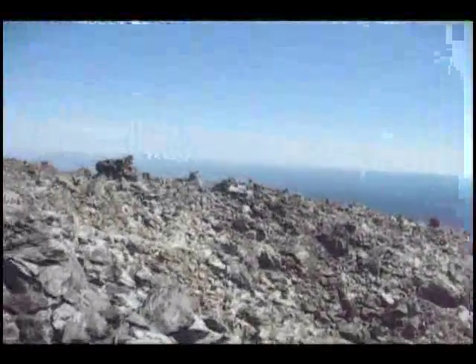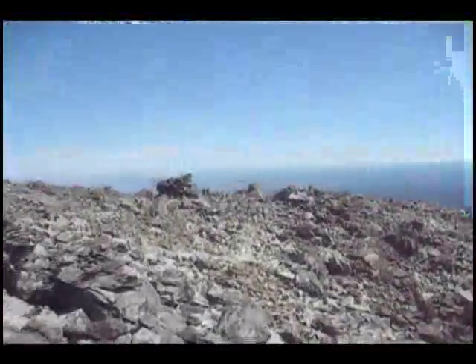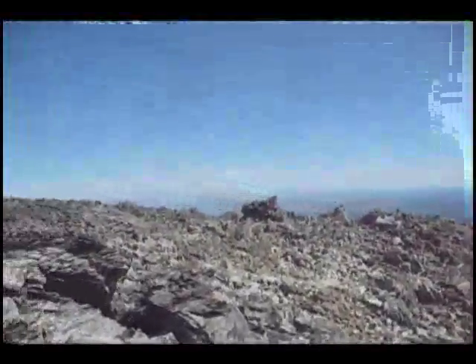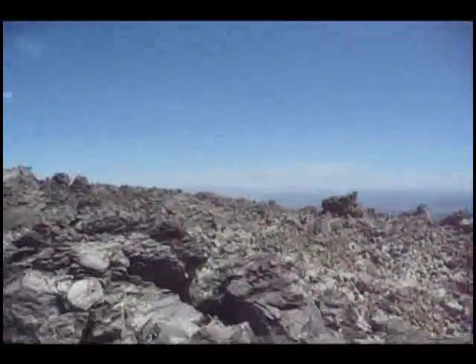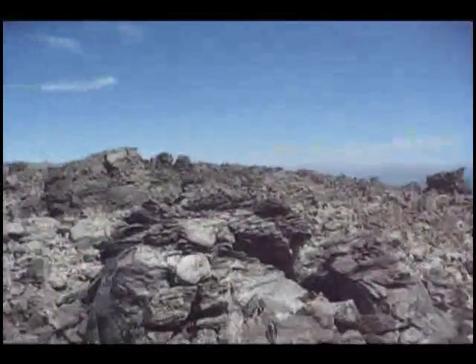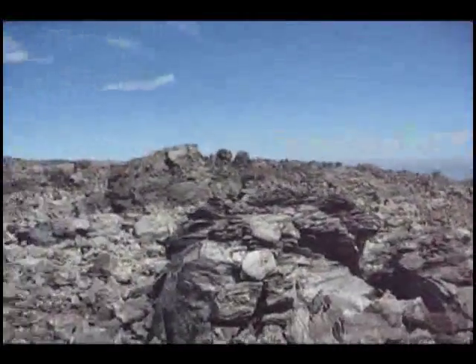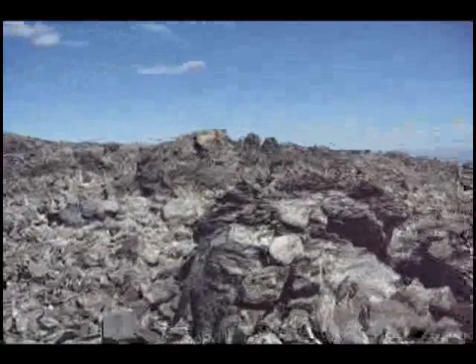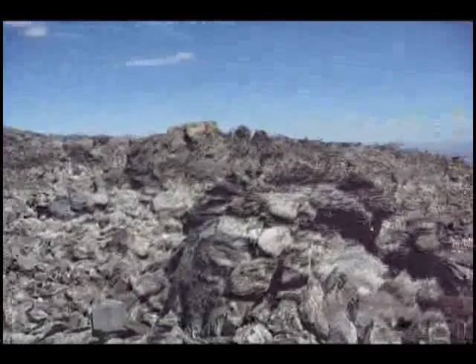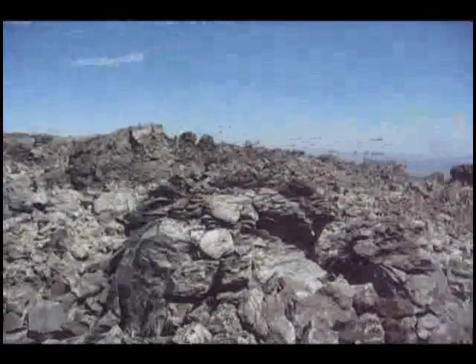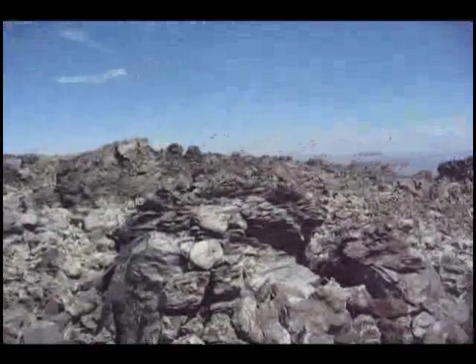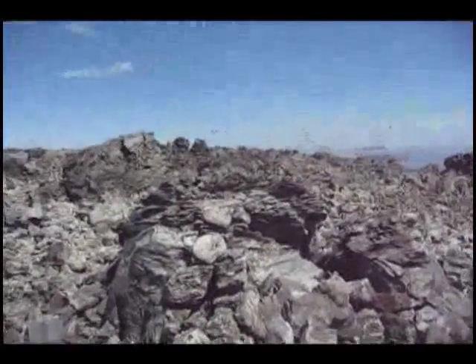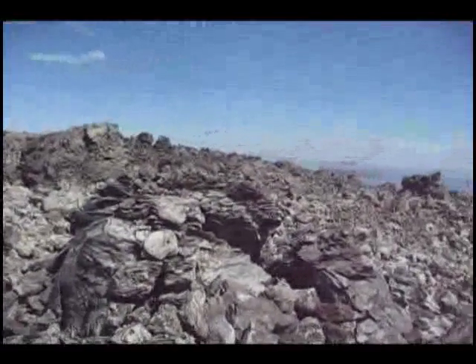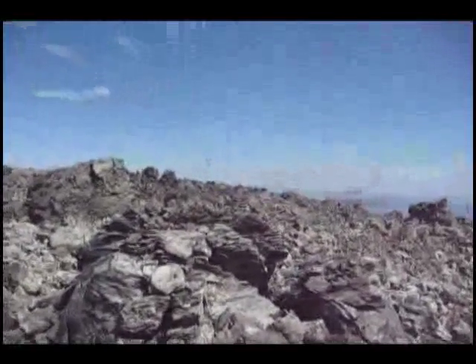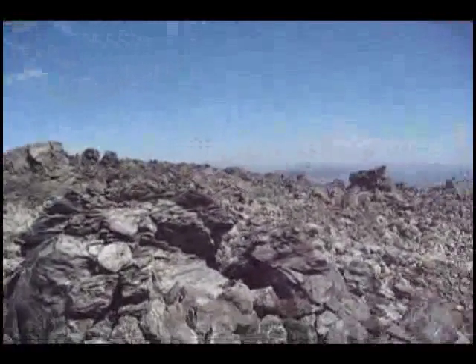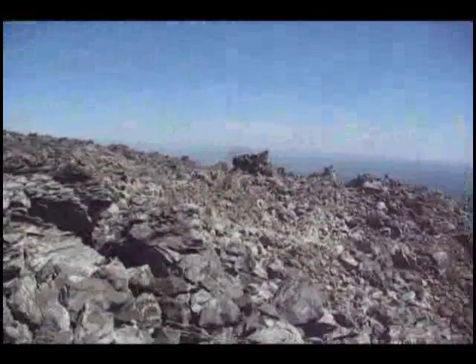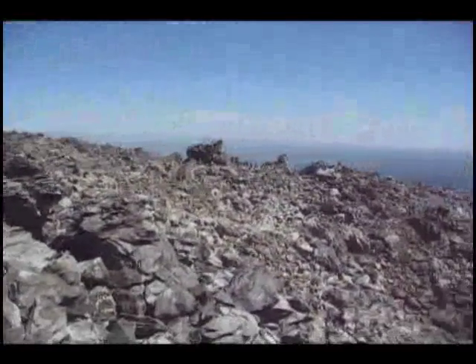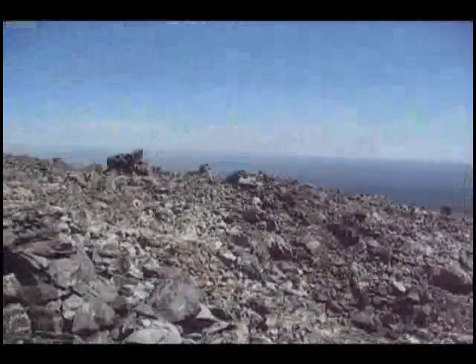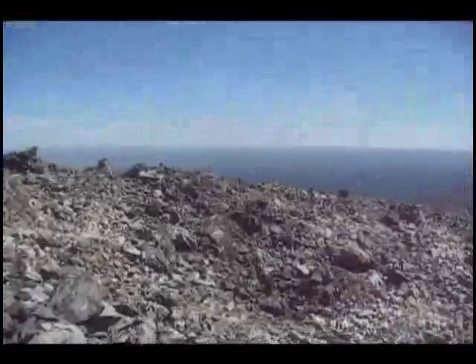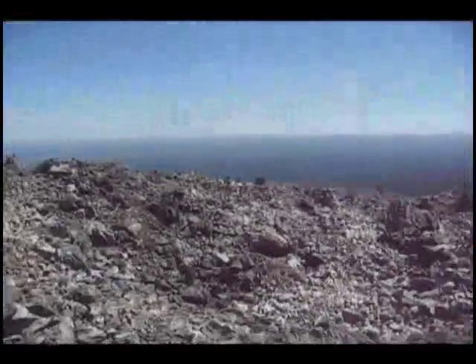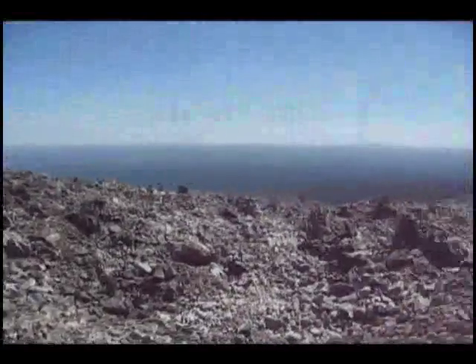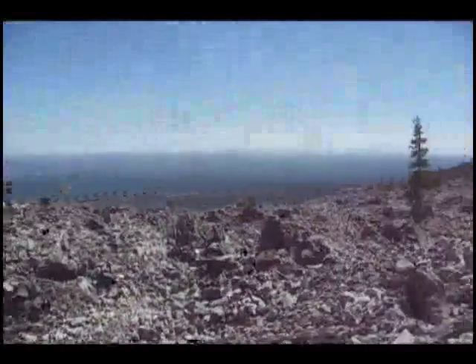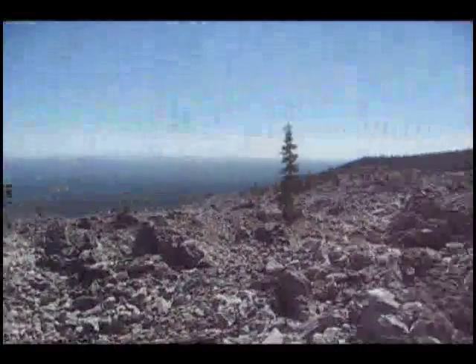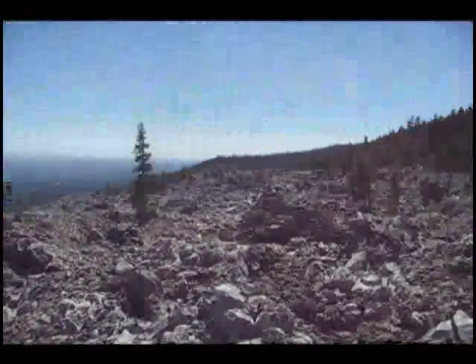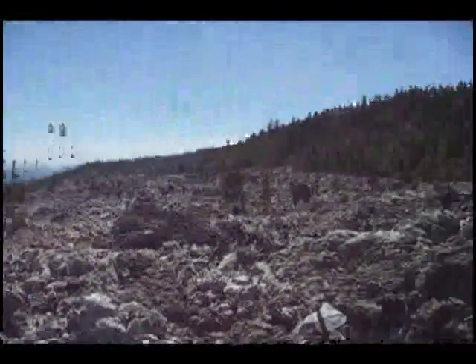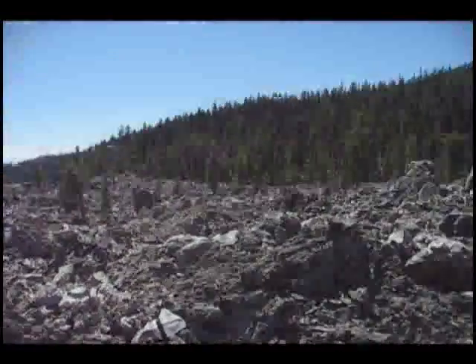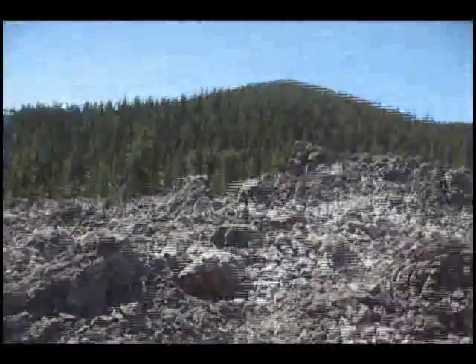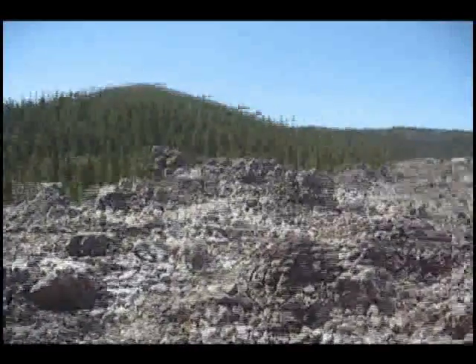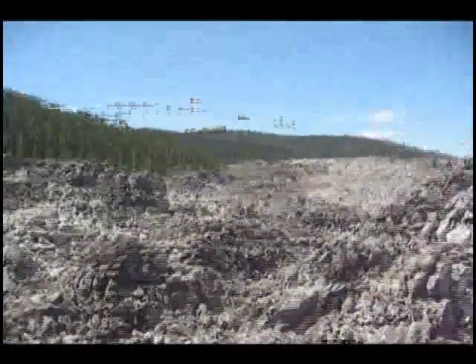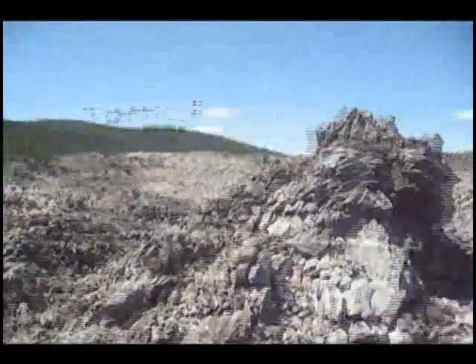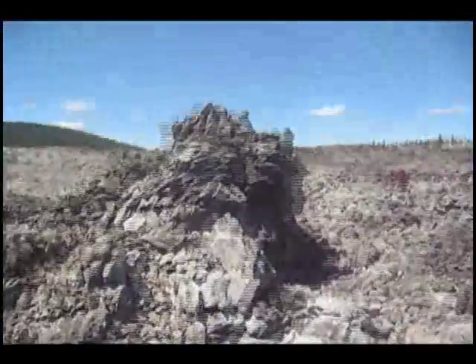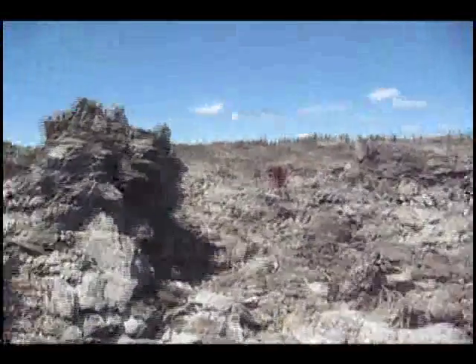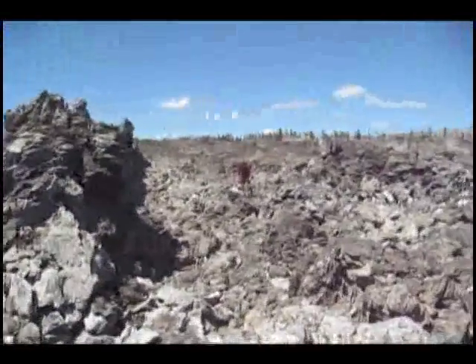And over that enormous pile of rock is Lava Beds National Monument. And there's Mop.